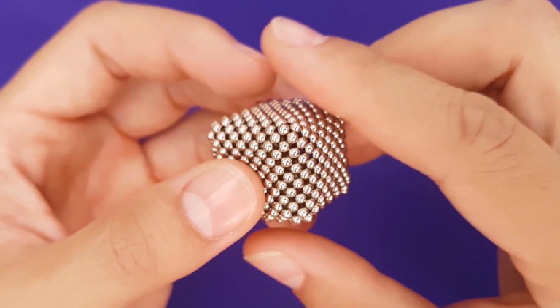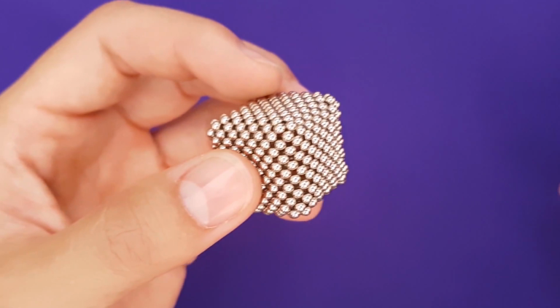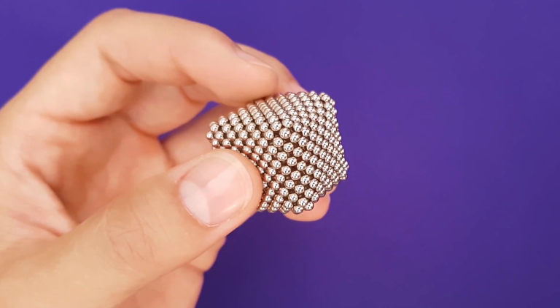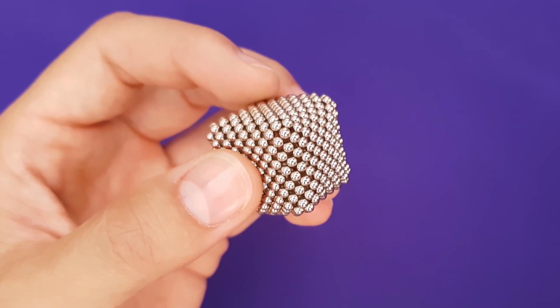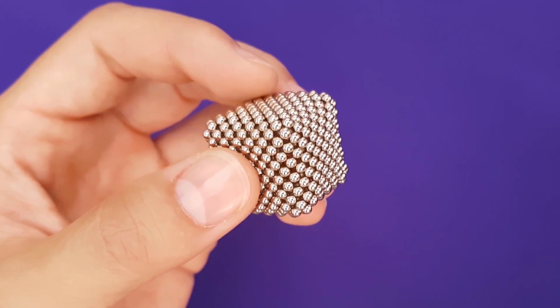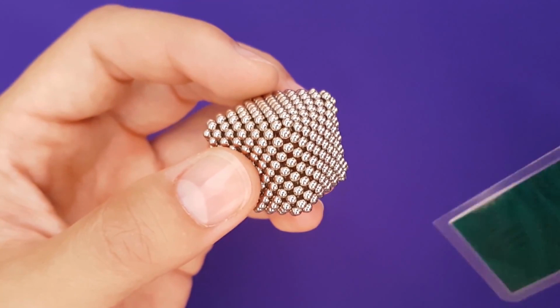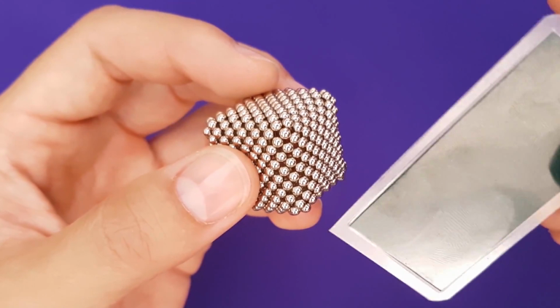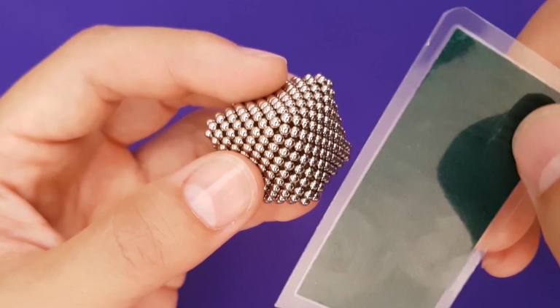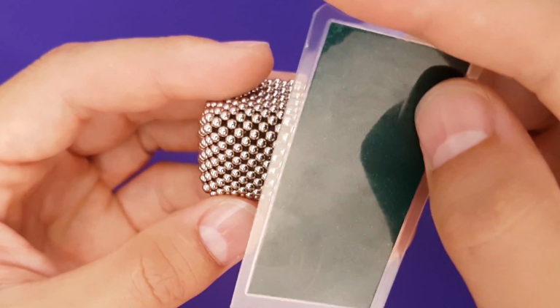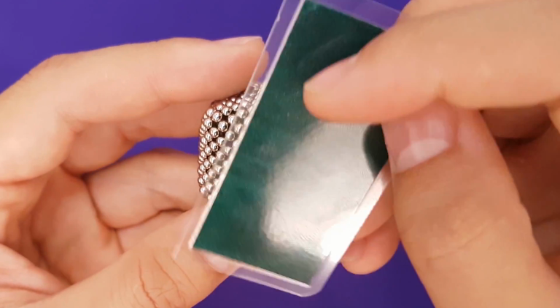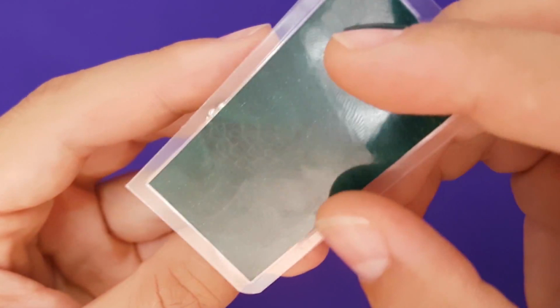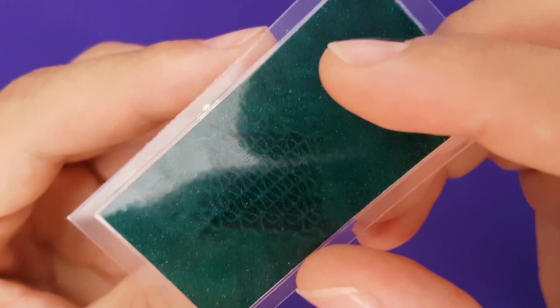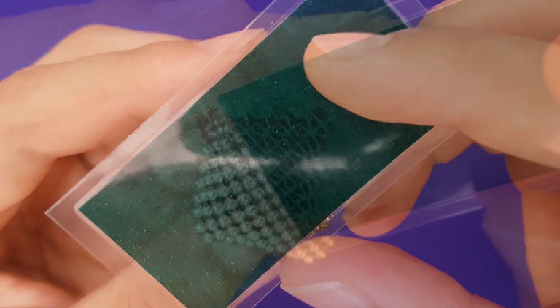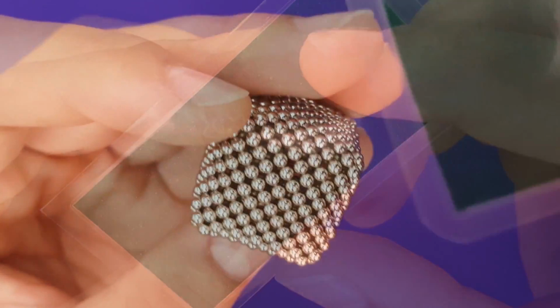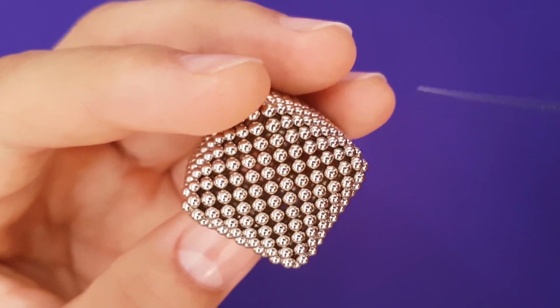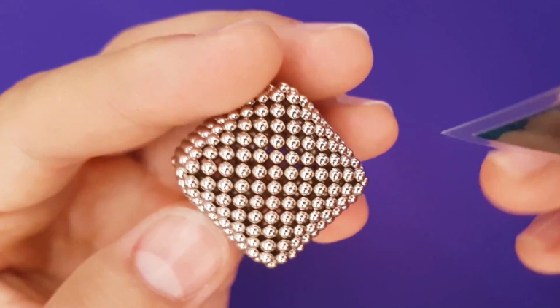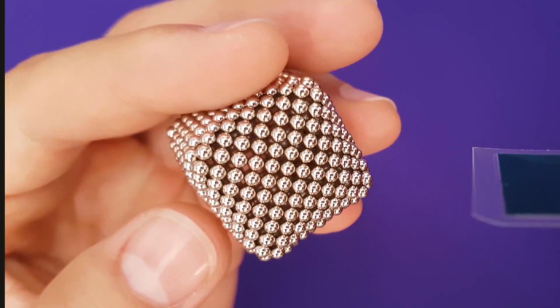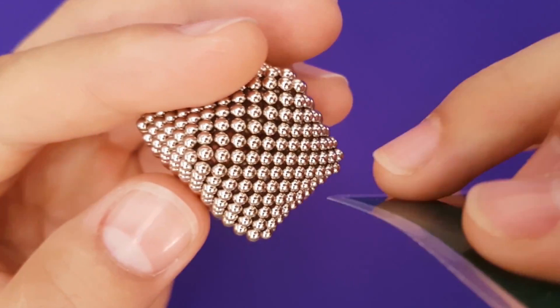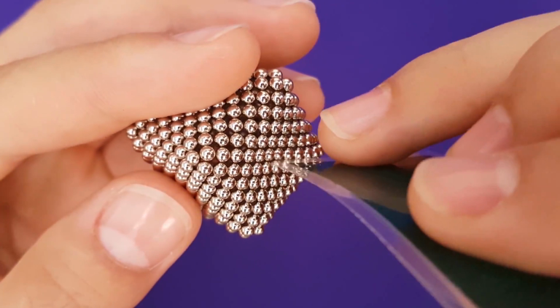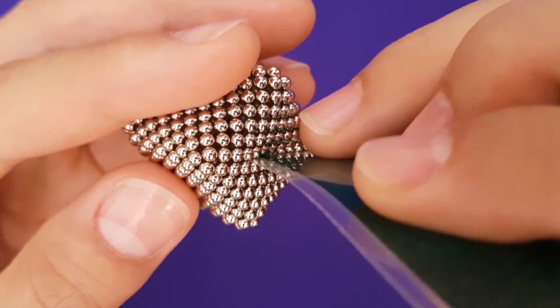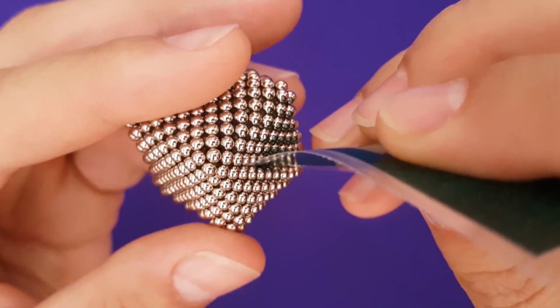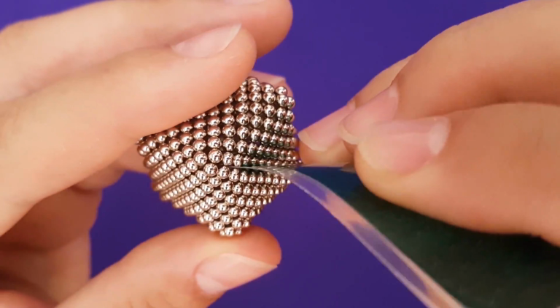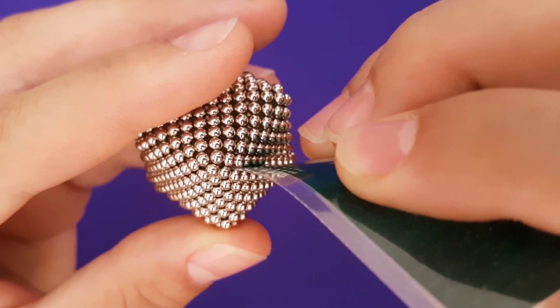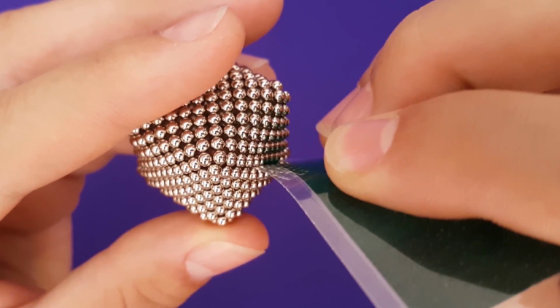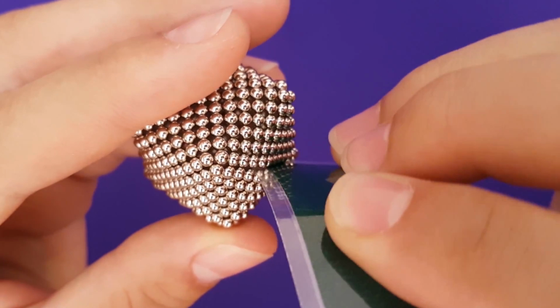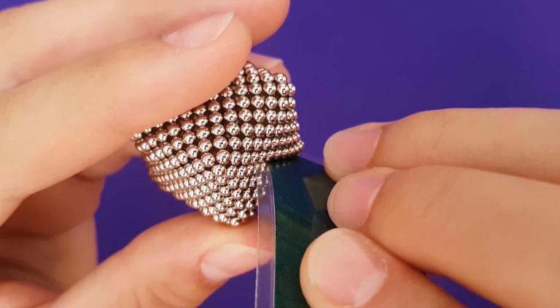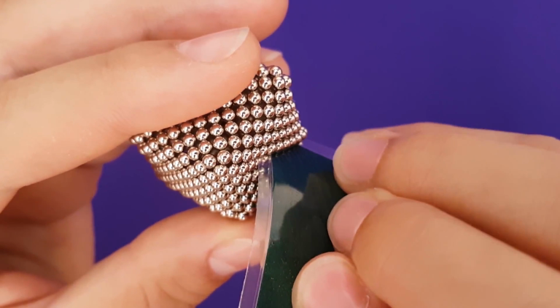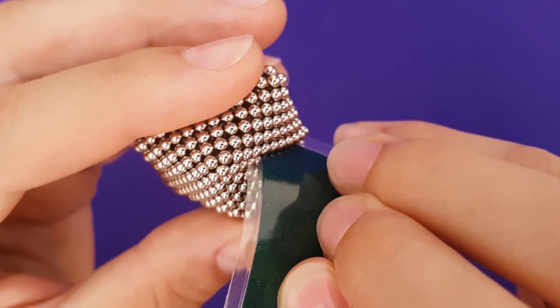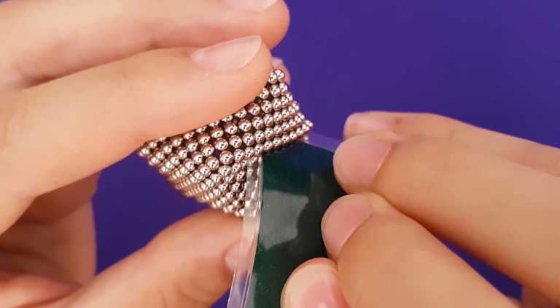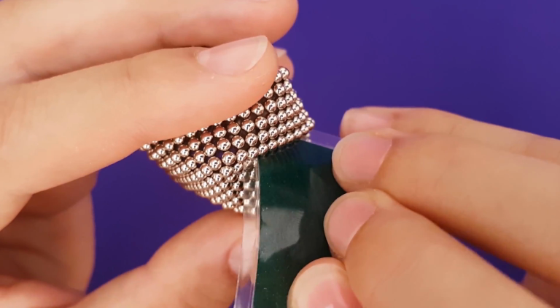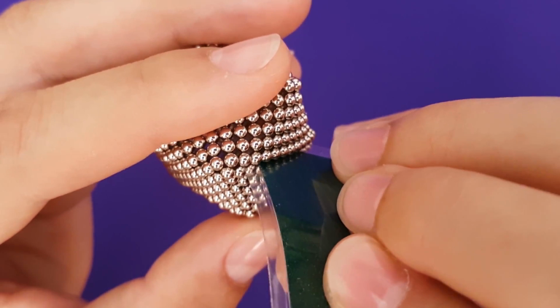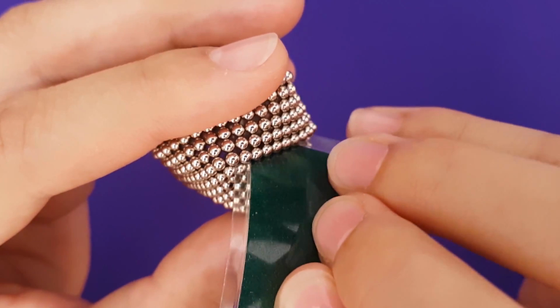Now, let's create a purse out of our pillow cube. We're going to make slits along four sides of the cube, but want the top and bottom to remain intact. Slice from corner to corner and gently peel apart.